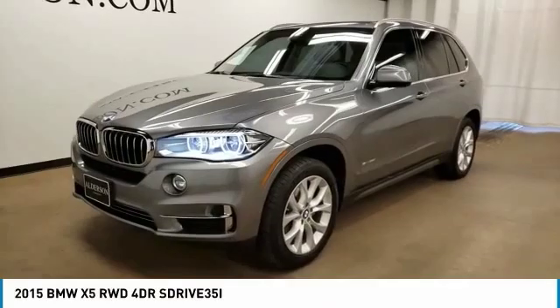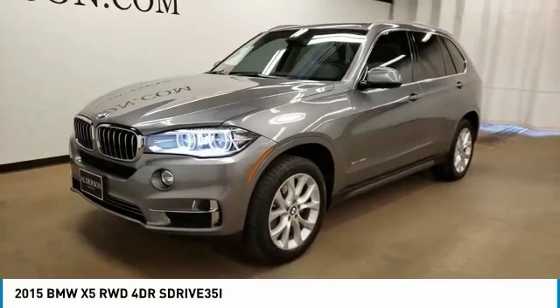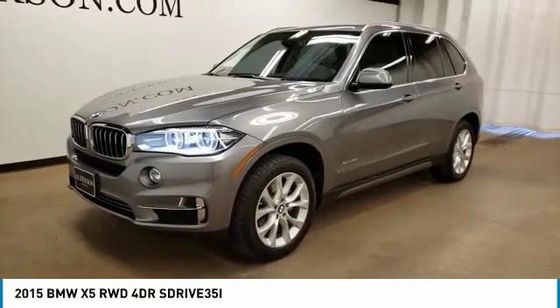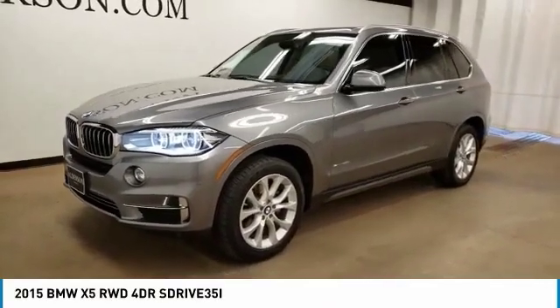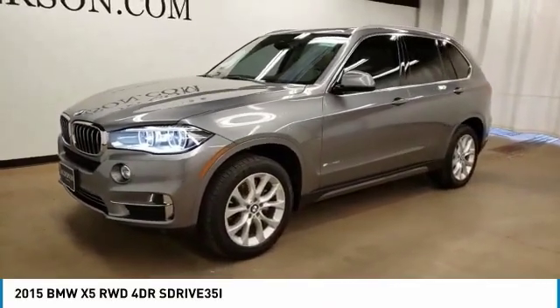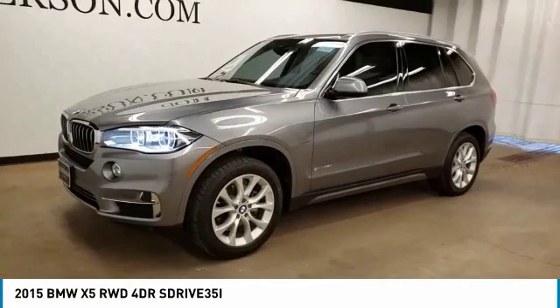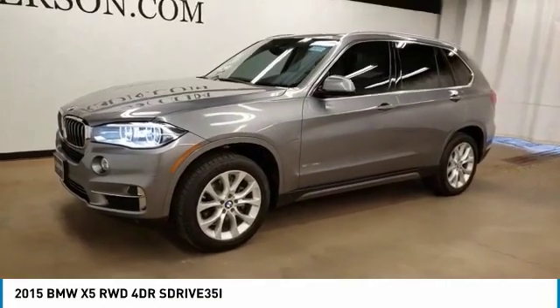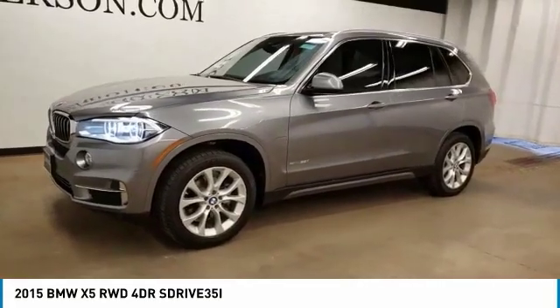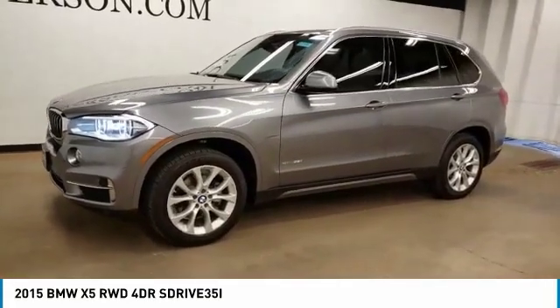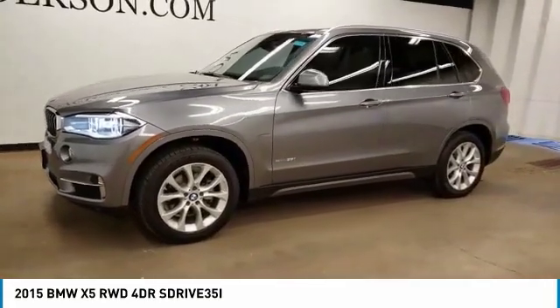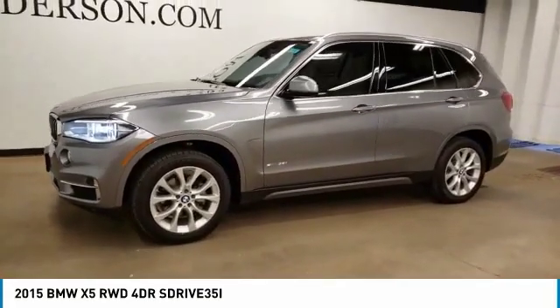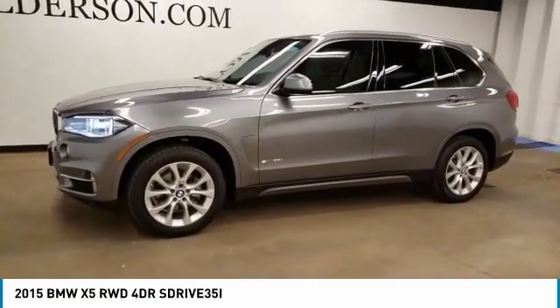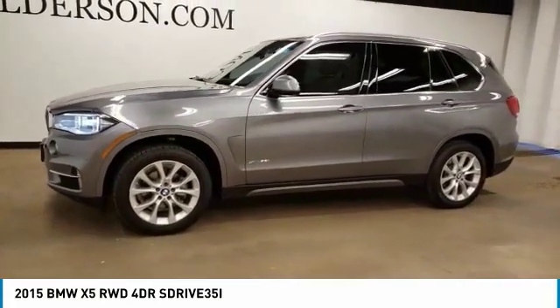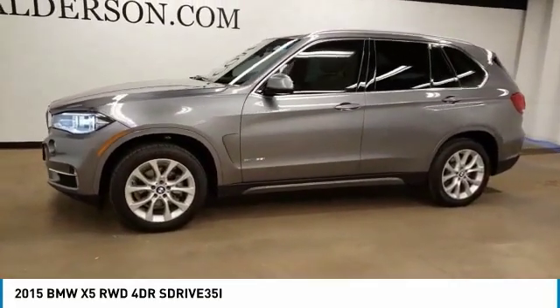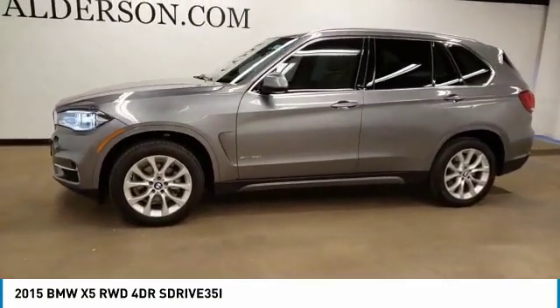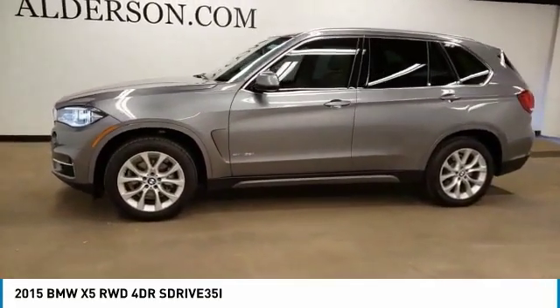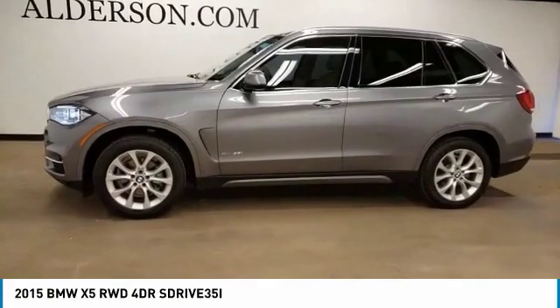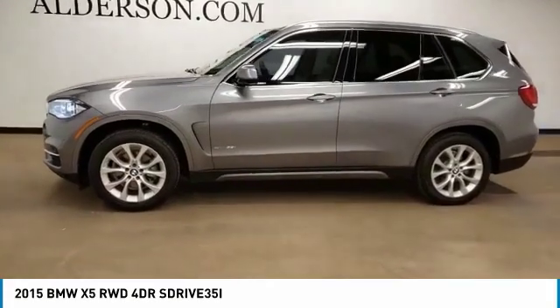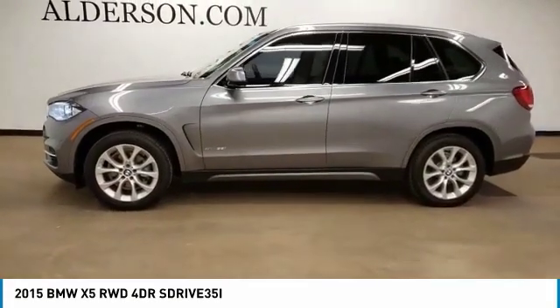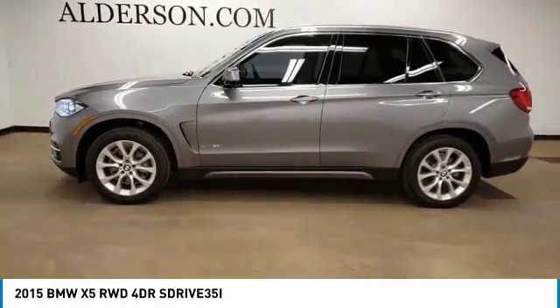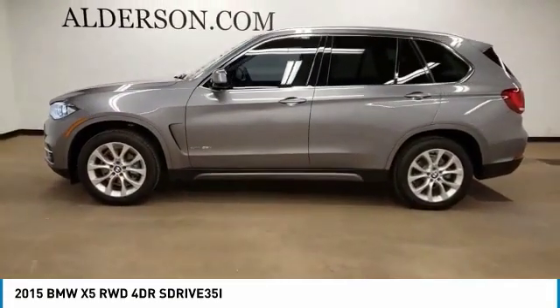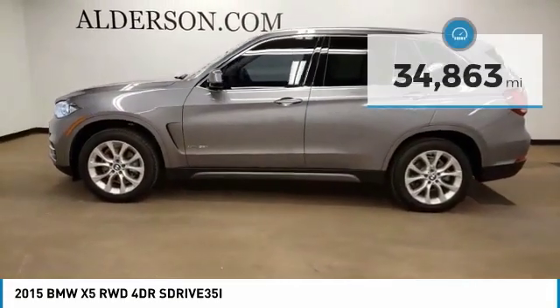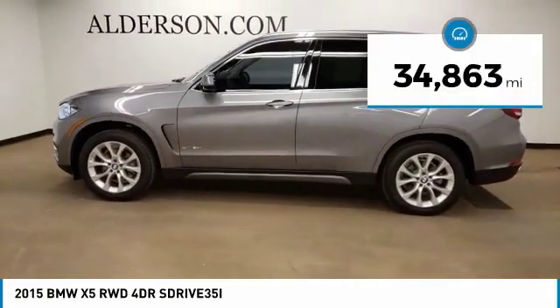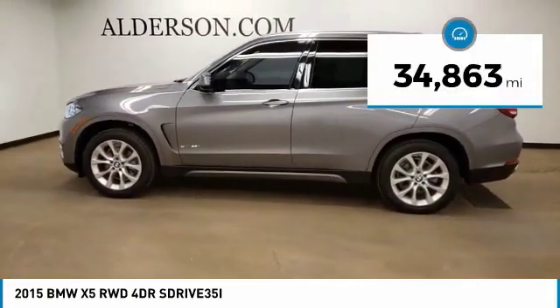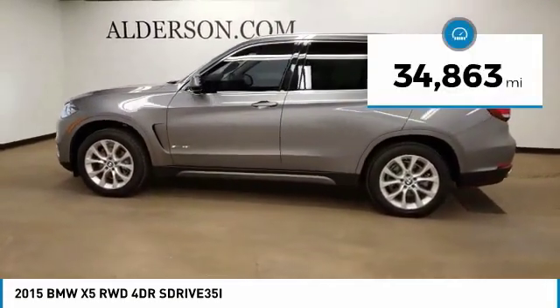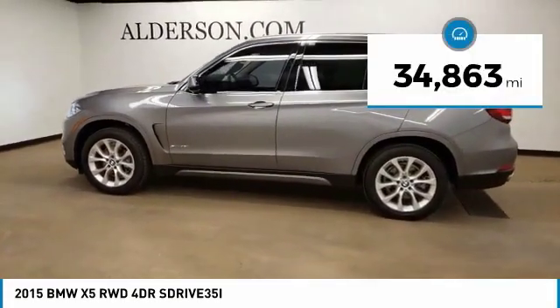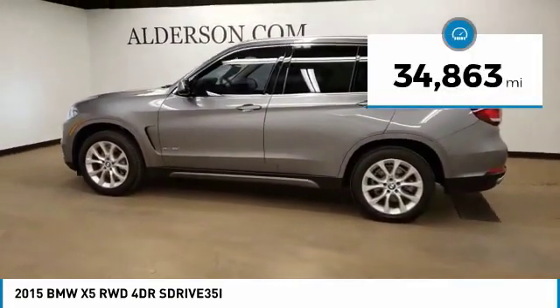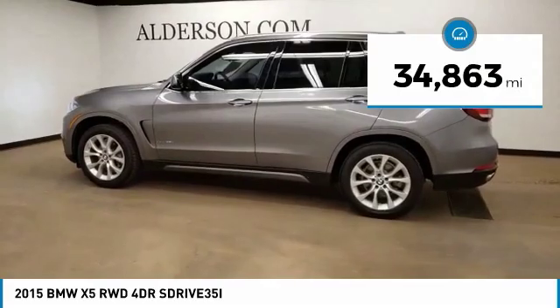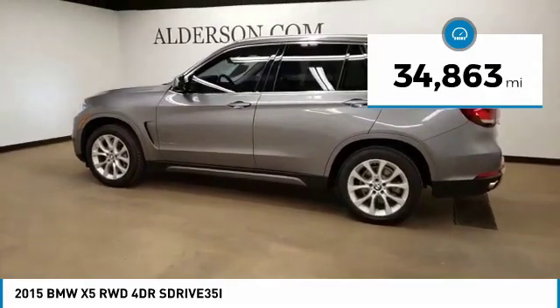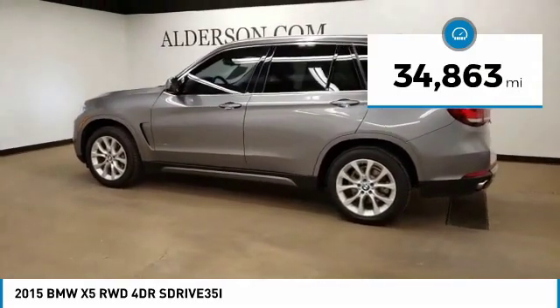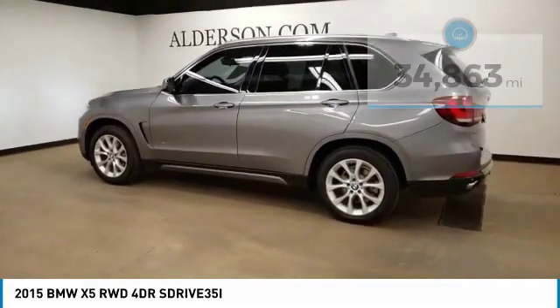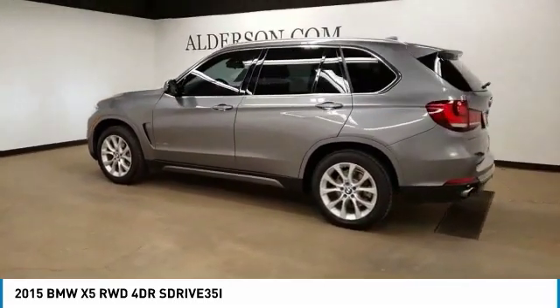Stop by and take a look at the 2015 X5. The BMW X5 is an award-winning performance, space, and efficiency vehicle. This vehicle has less than 35,000 miles. Here are some of this vehicle's great options.